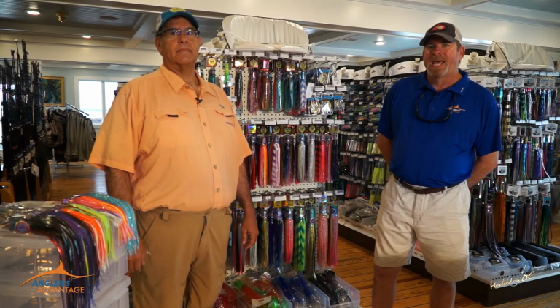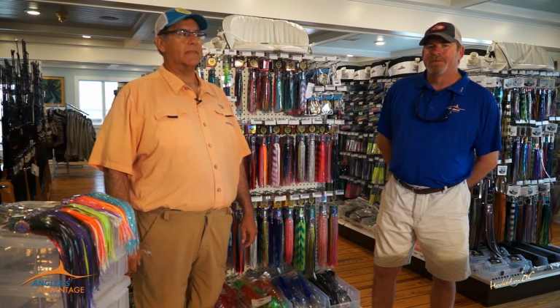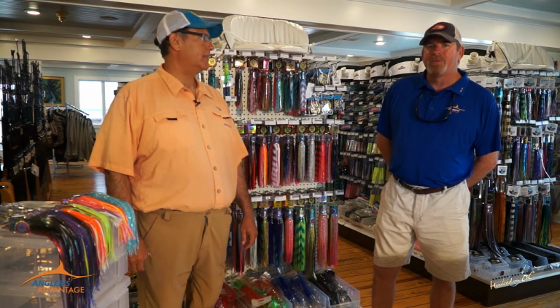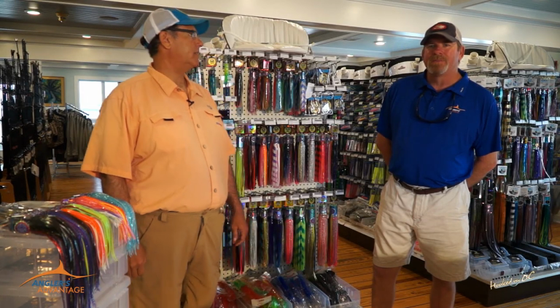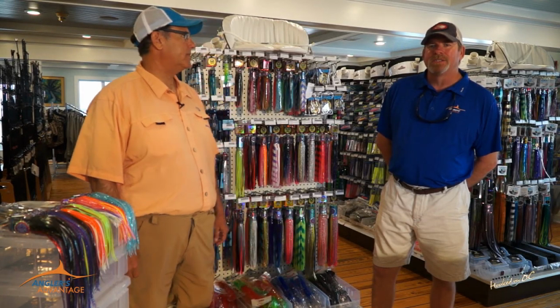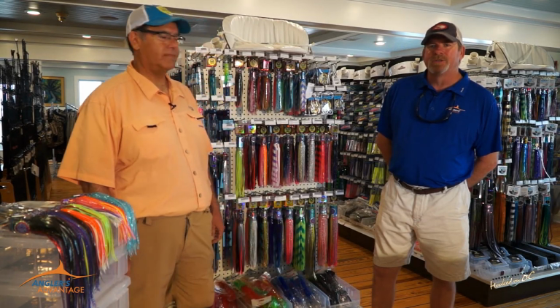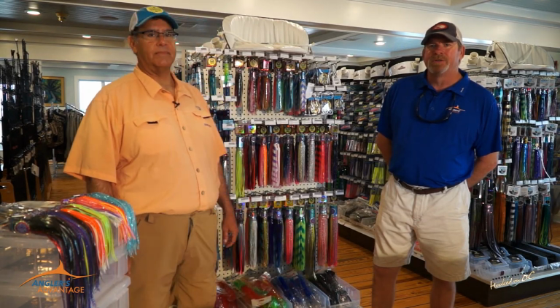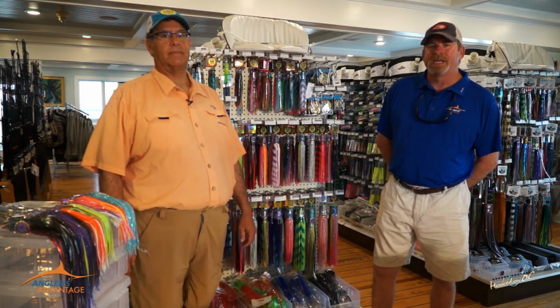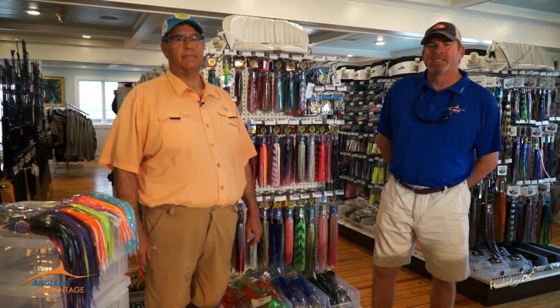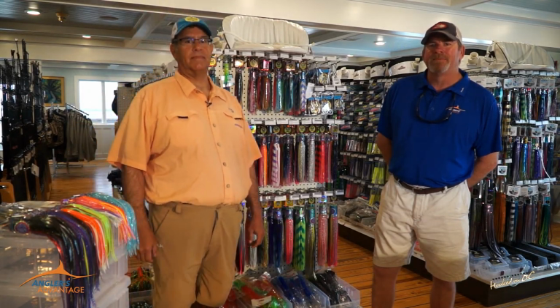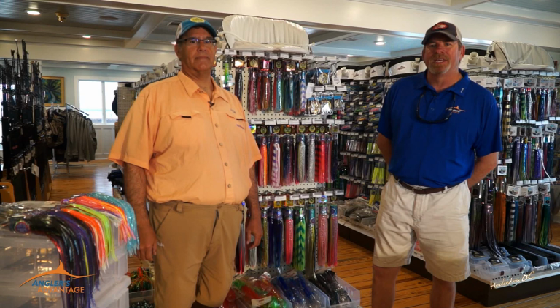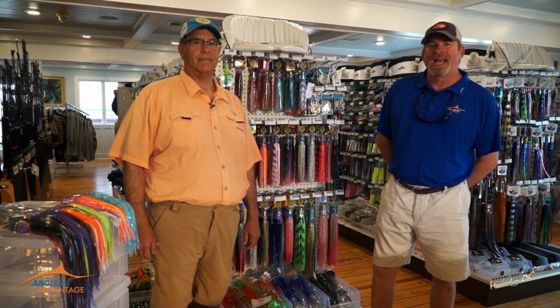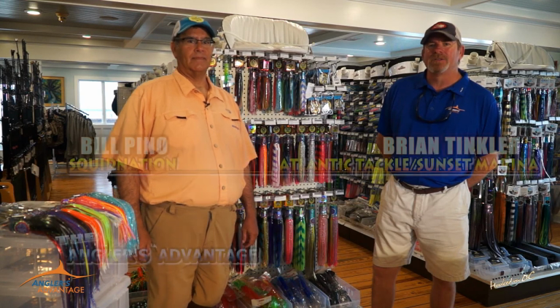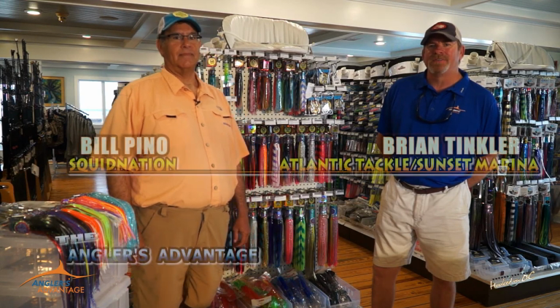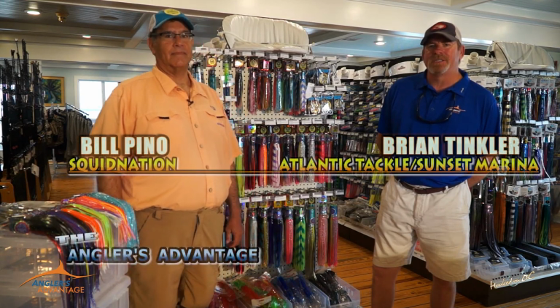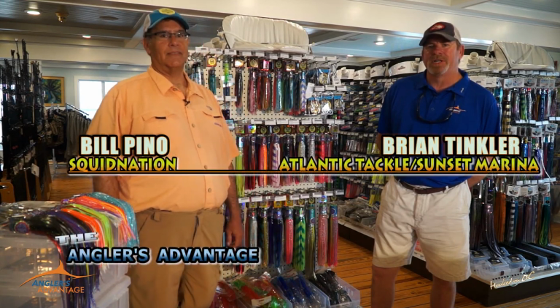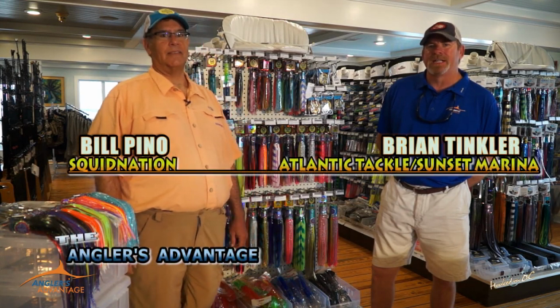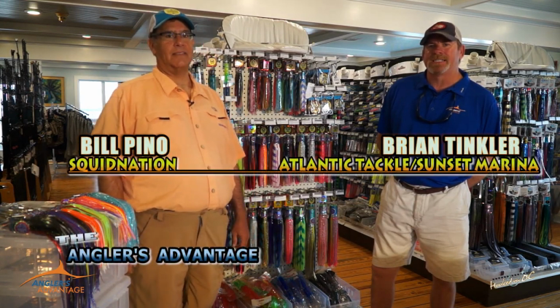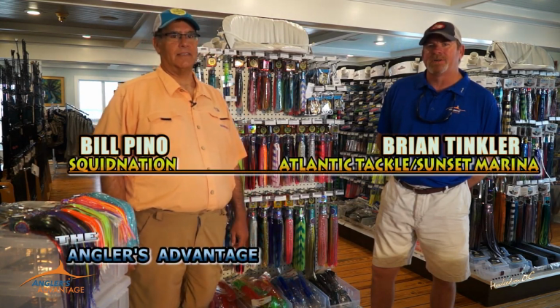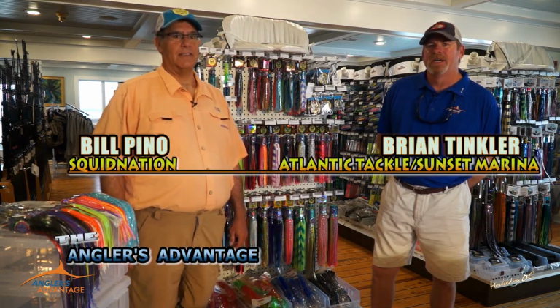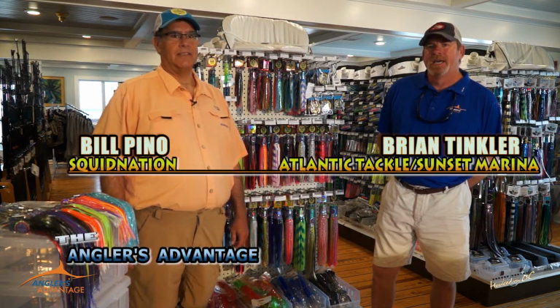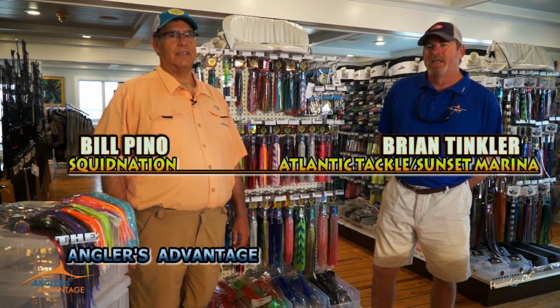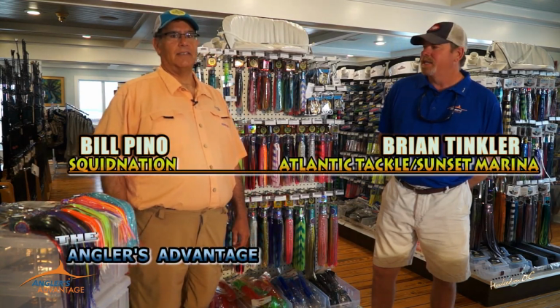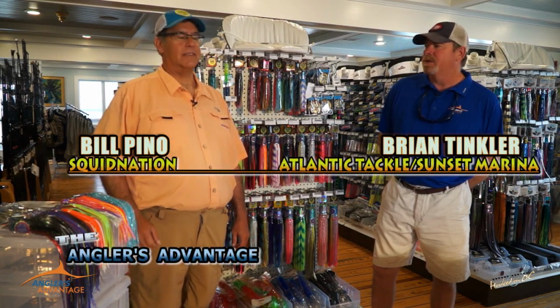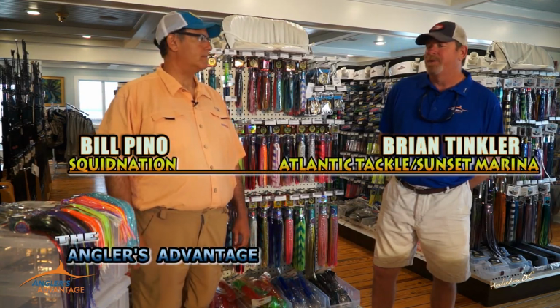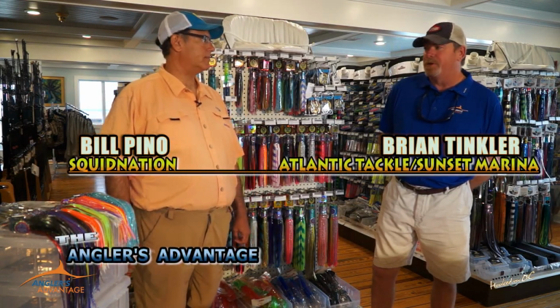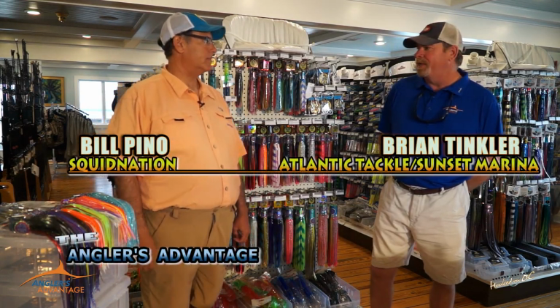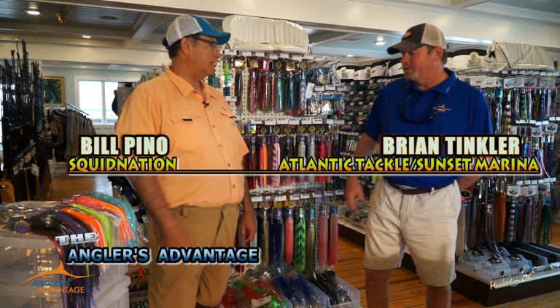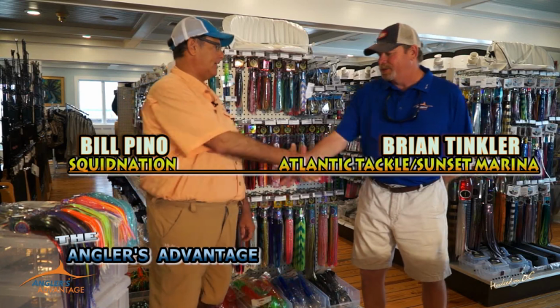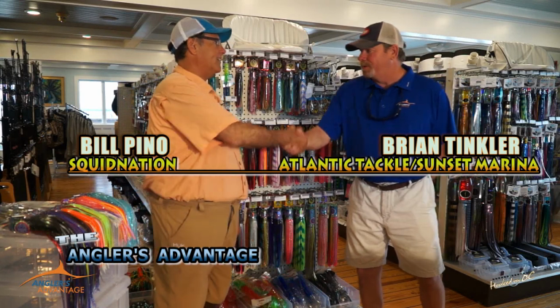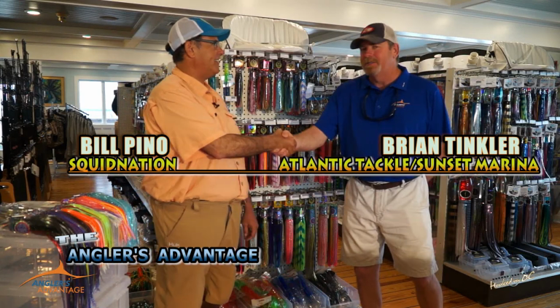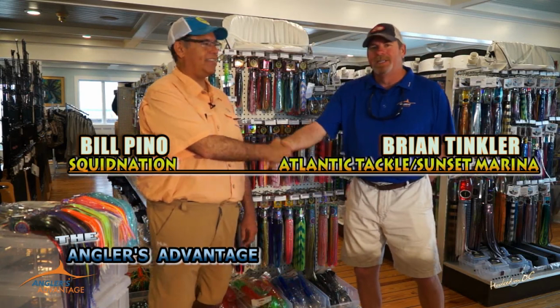Hey everybody, welcome back to Hooked on OC. It's time for the Angler's Advantage. We're here at Atlantic Tackle and I'd like to welcome our friend Bill Pino. Good to see you, Bill.